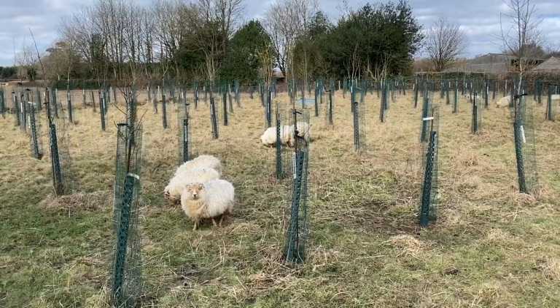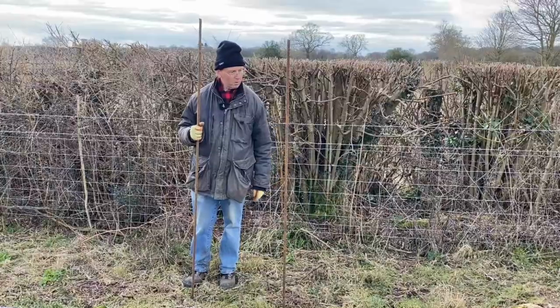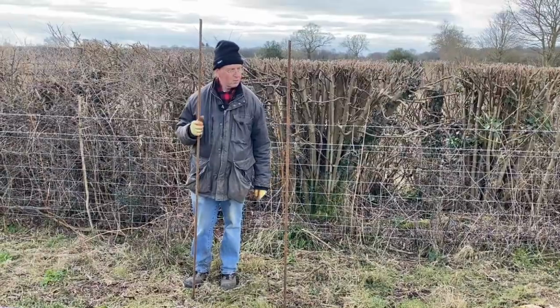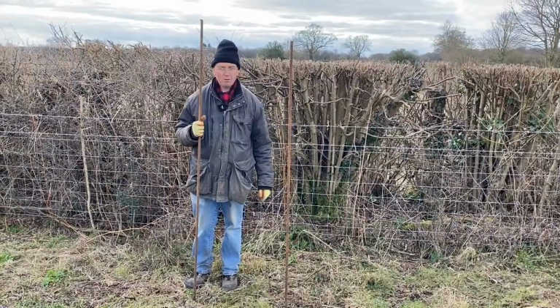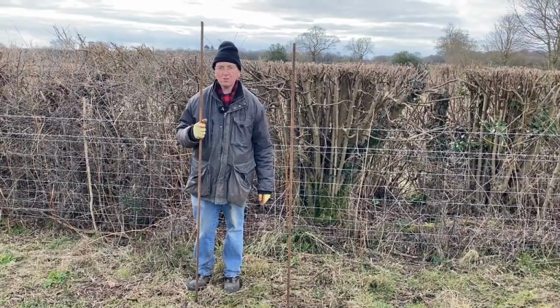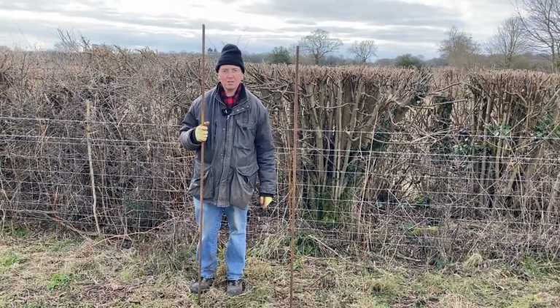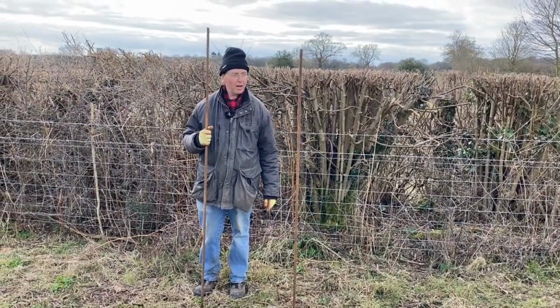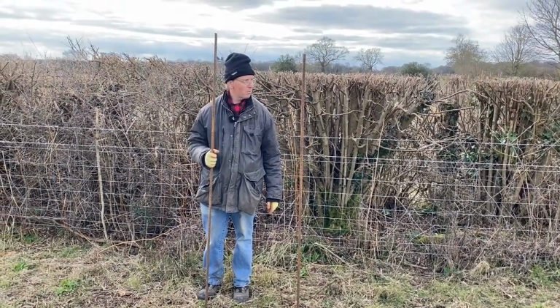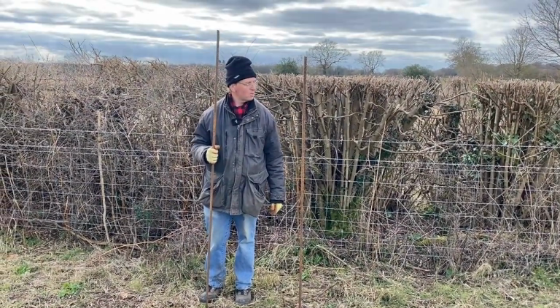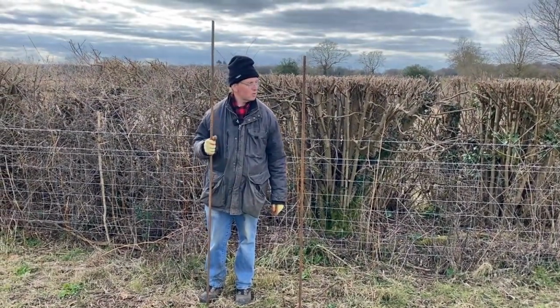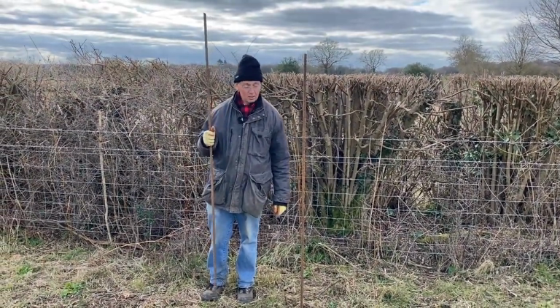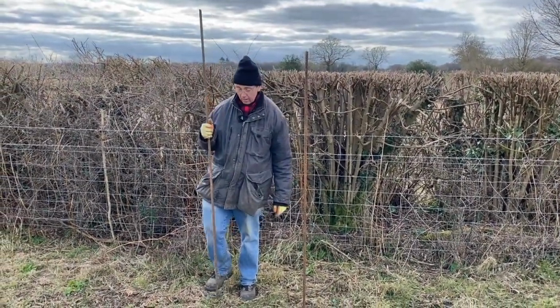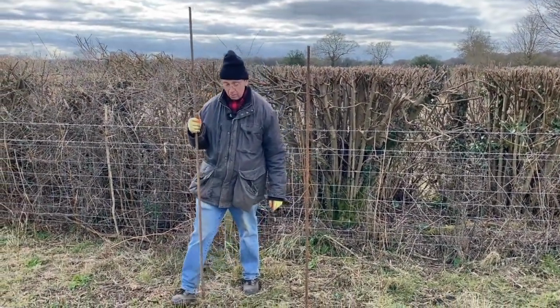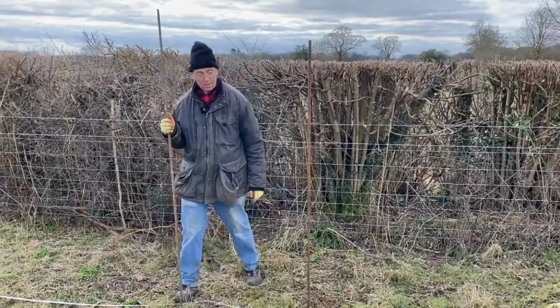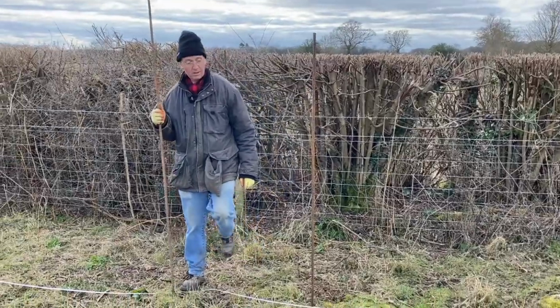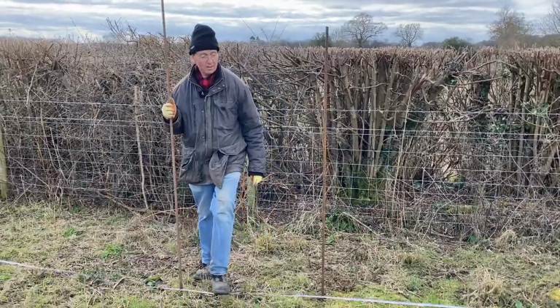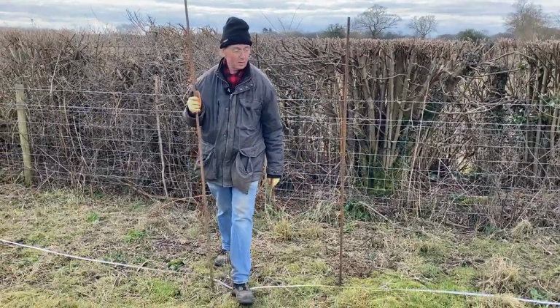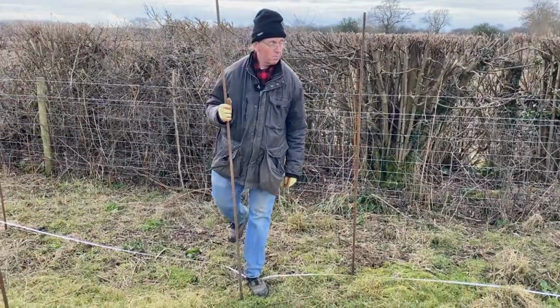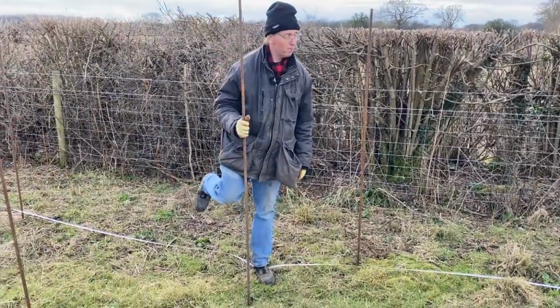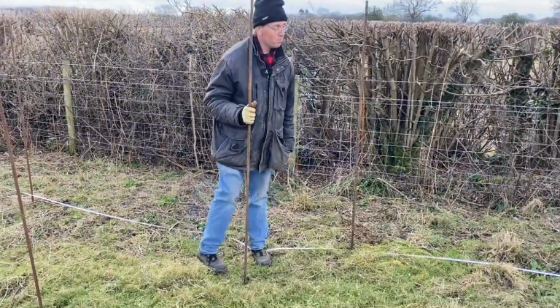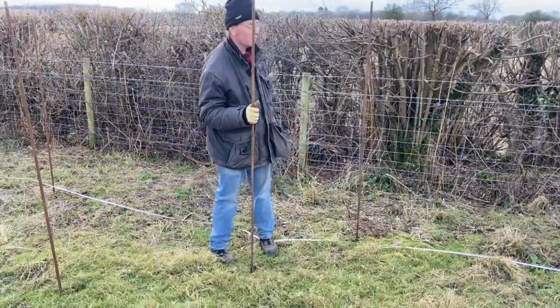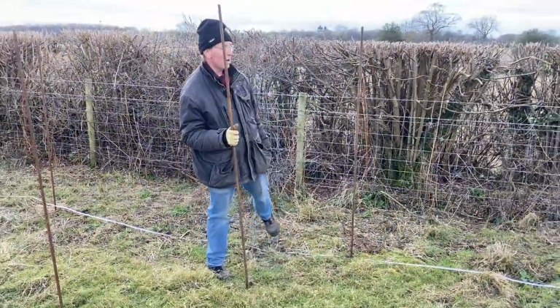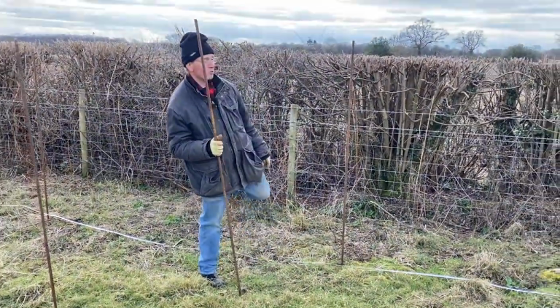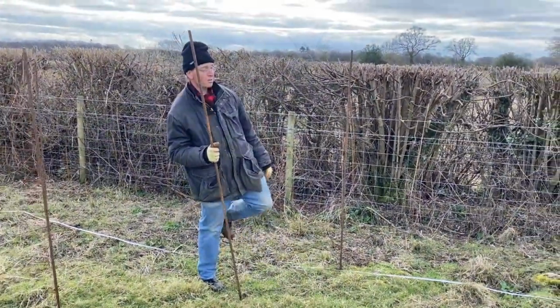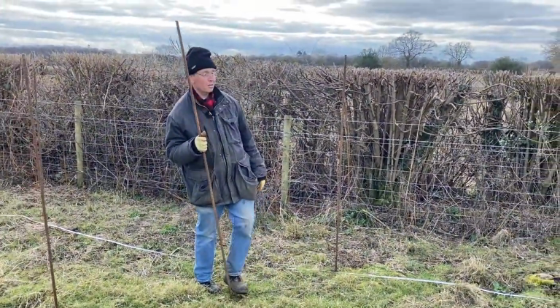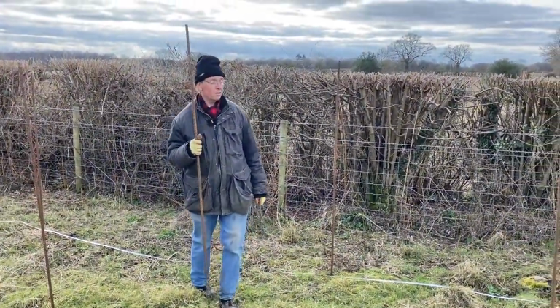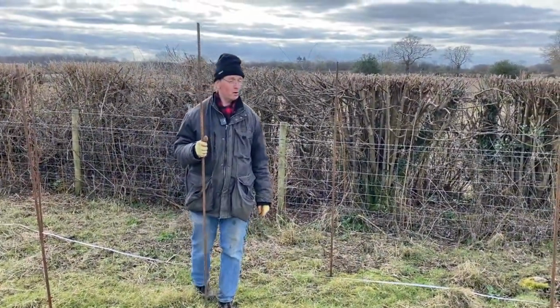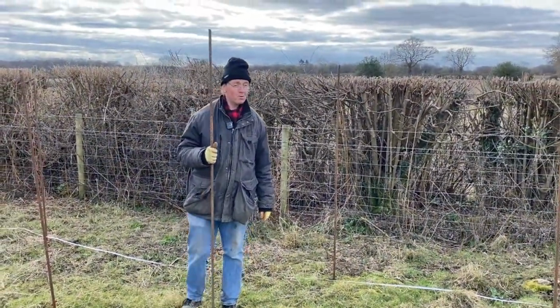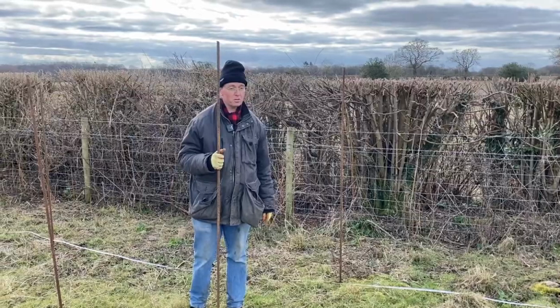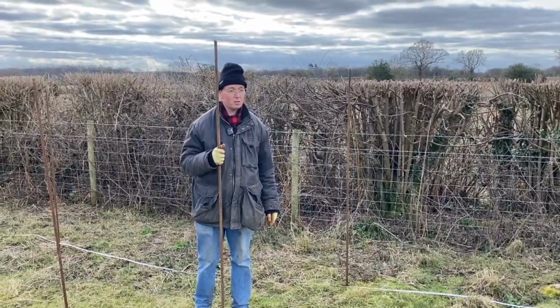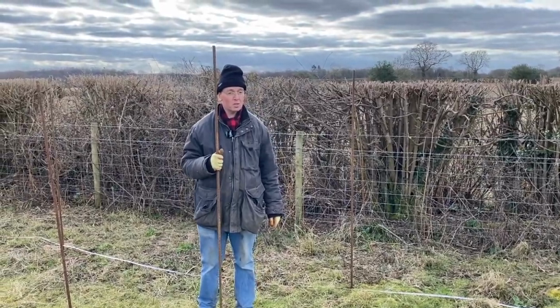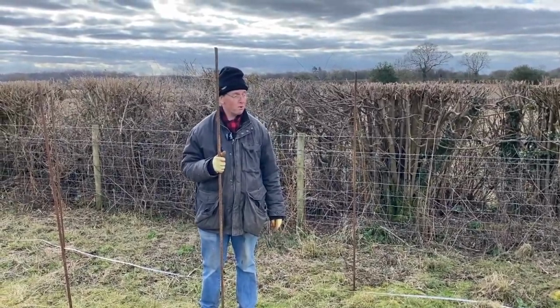Welcome to Chiltern Heritage Orchards. We're putting new trees in today, and what you're going to be learning is the pitfalls of planting apple trees in organic orchards with sheep present.